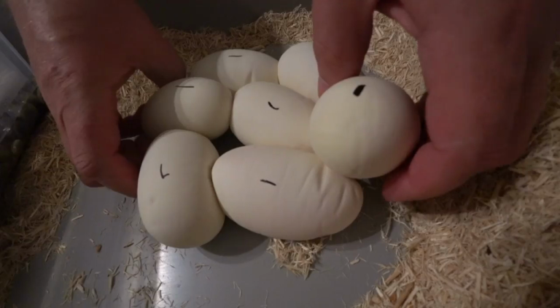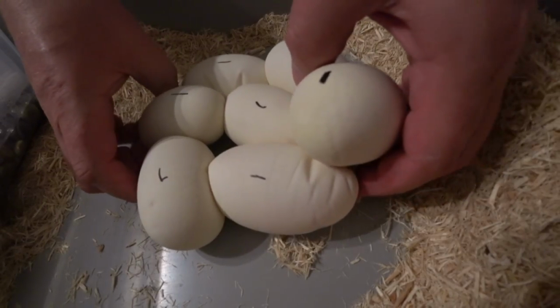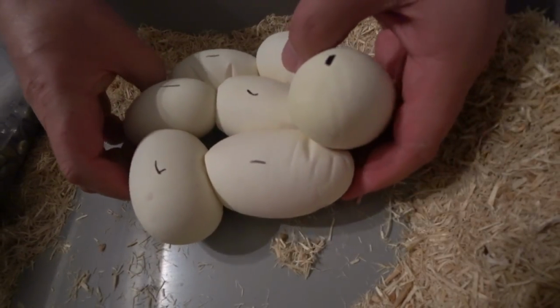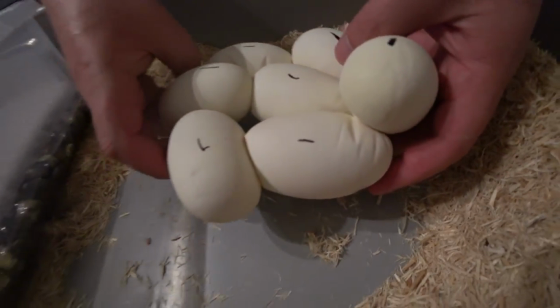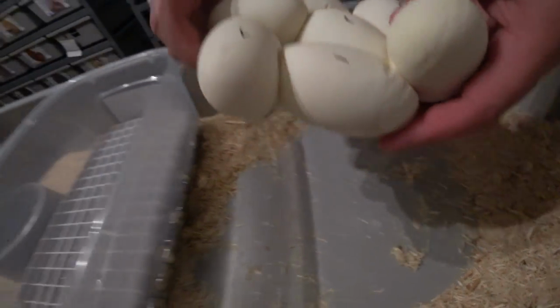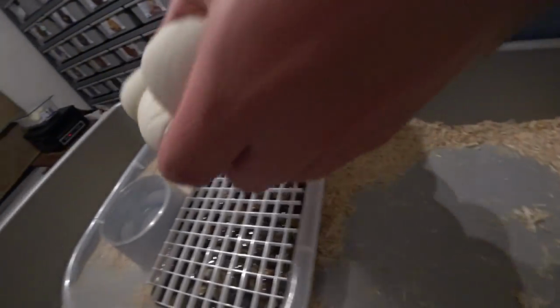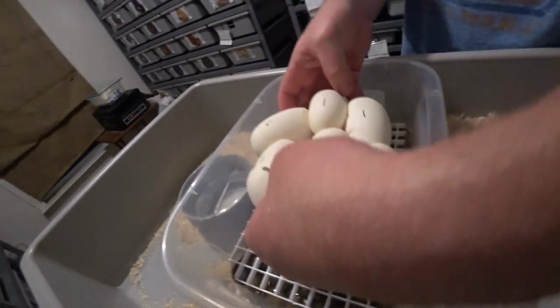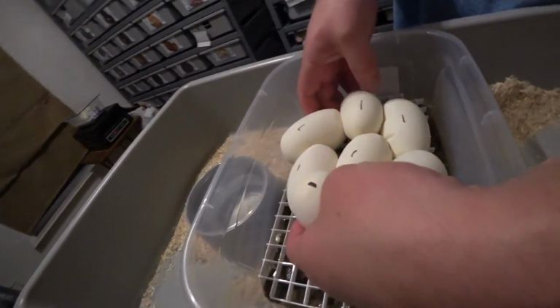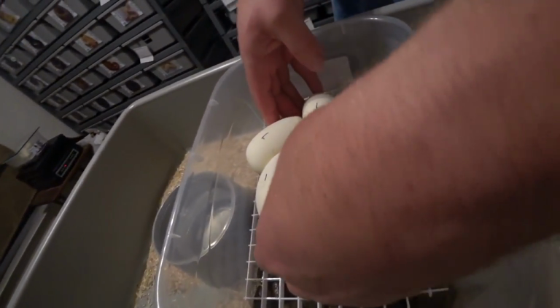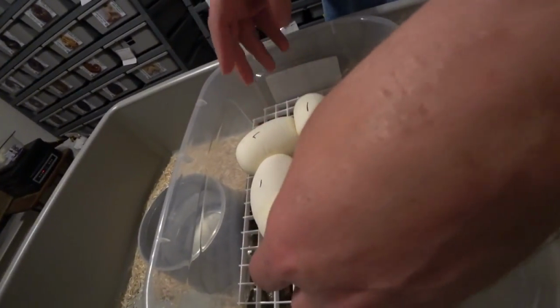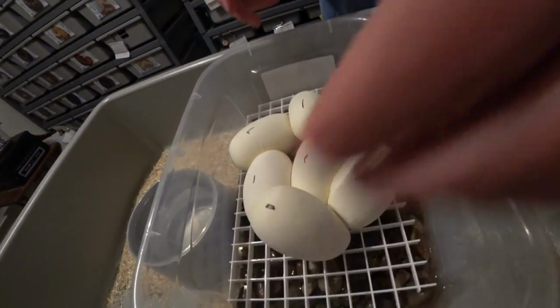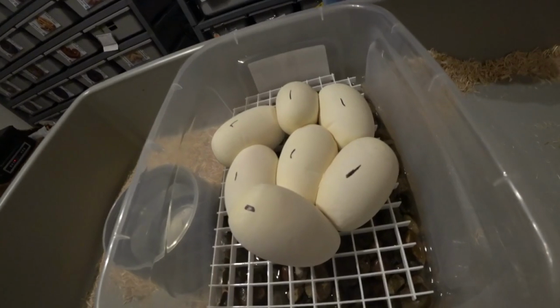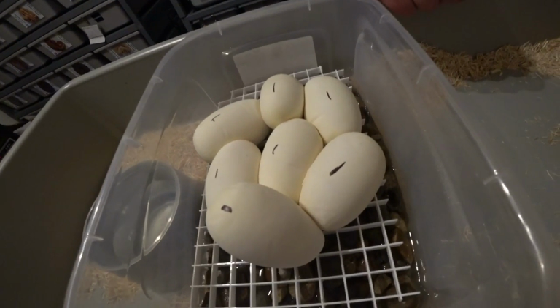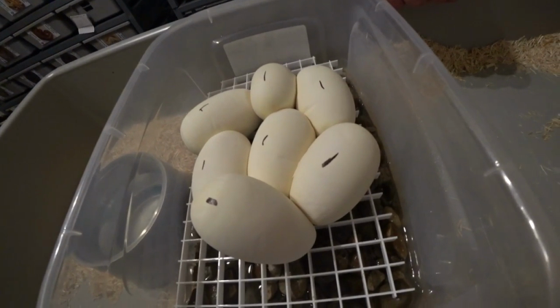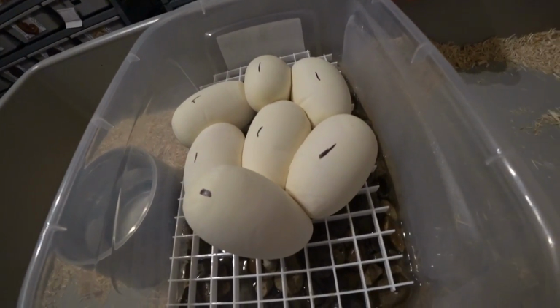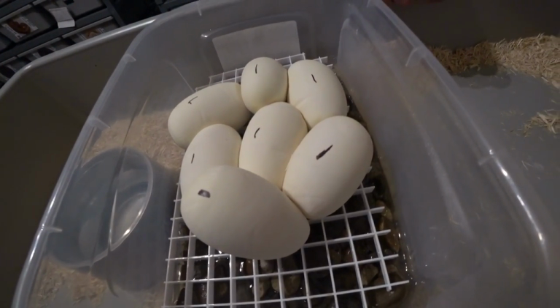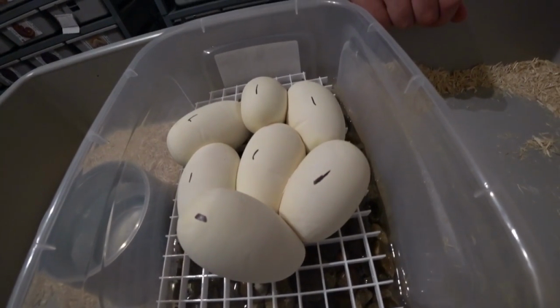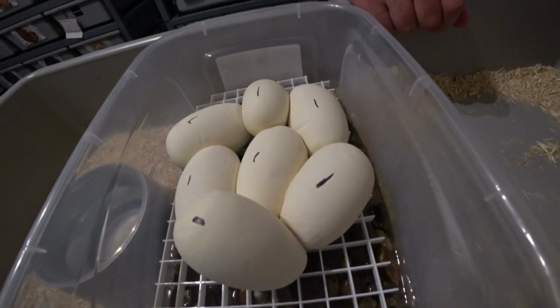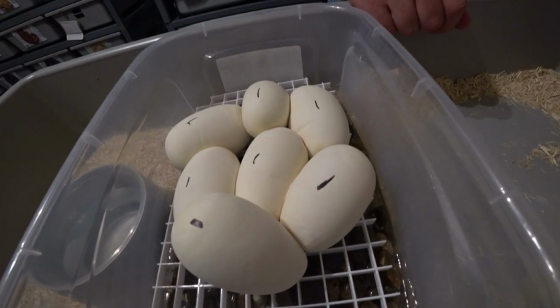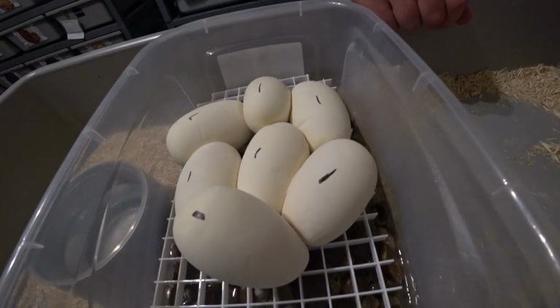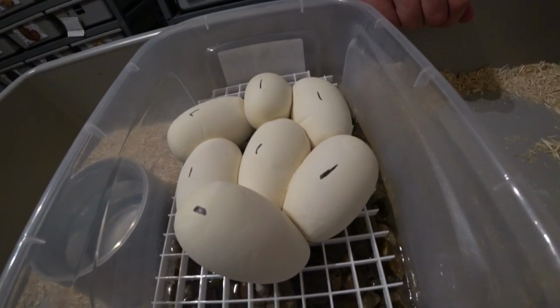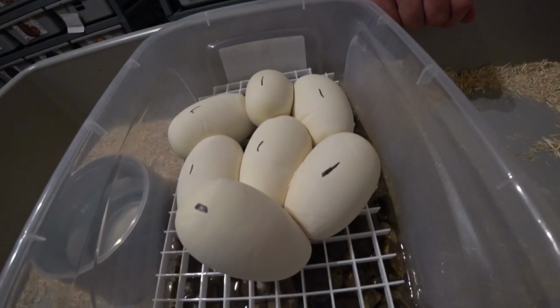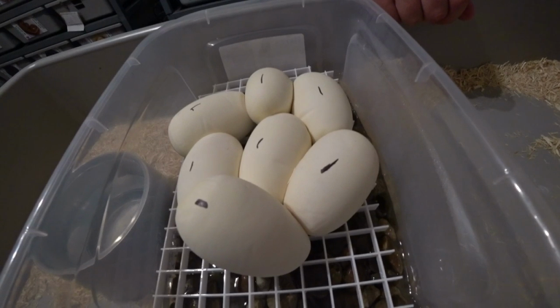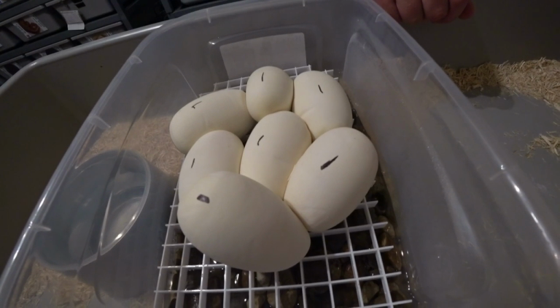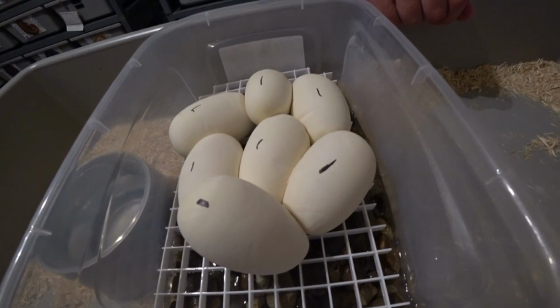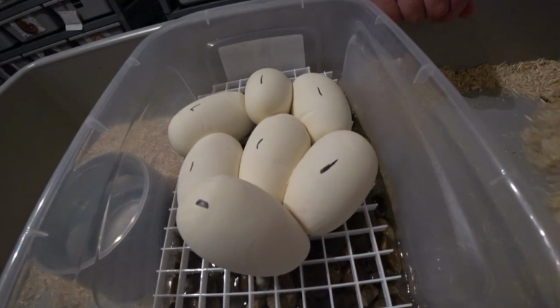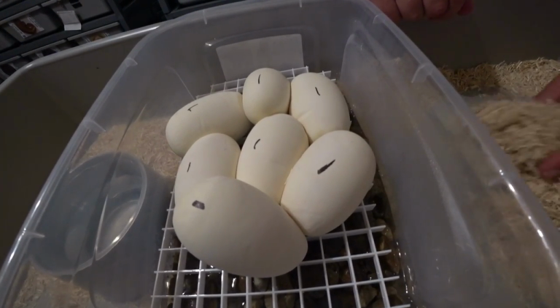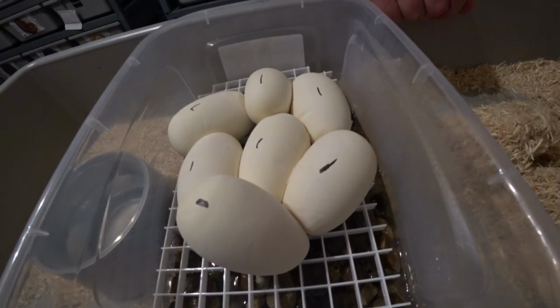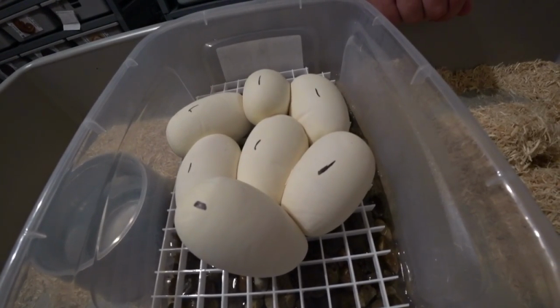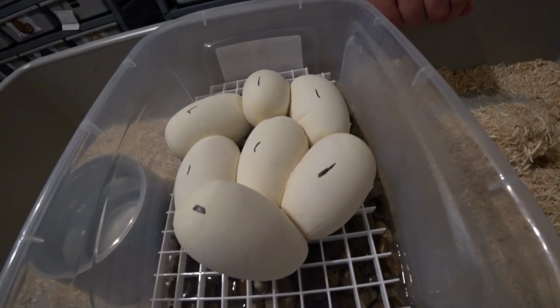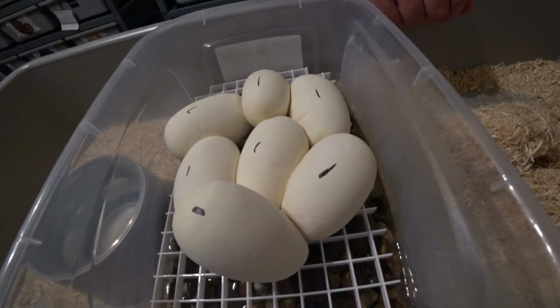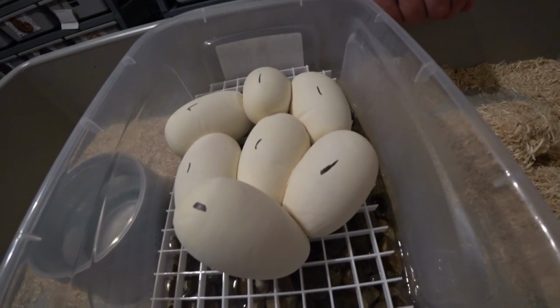So that's clutch number 9. Can't complain. Decent clutch. Hopefully we'll get one or two more clutches out of these girls. Make sure you like and subscribe if you haven't already. We'll see you on the next video.